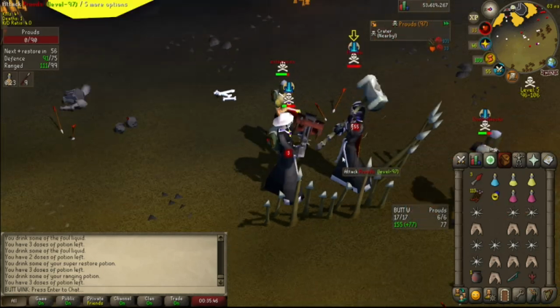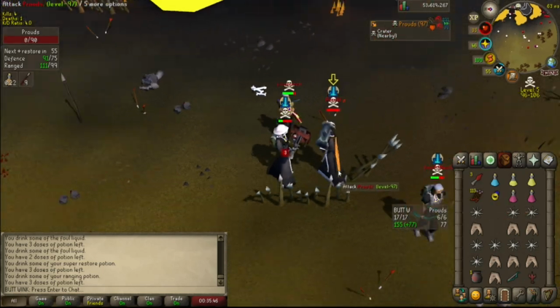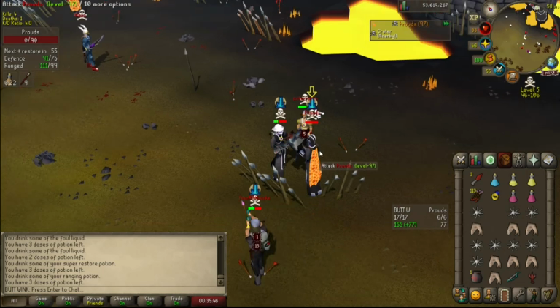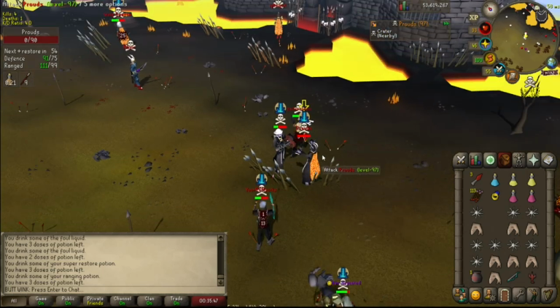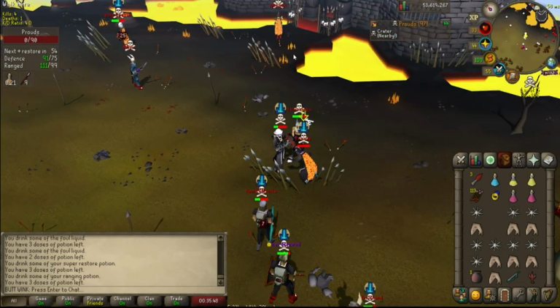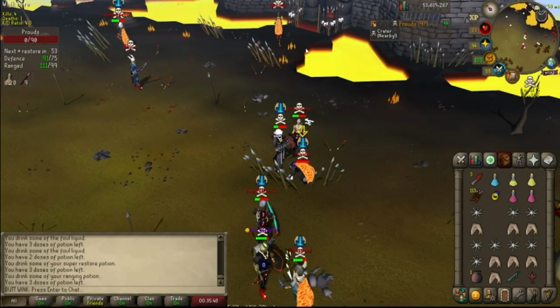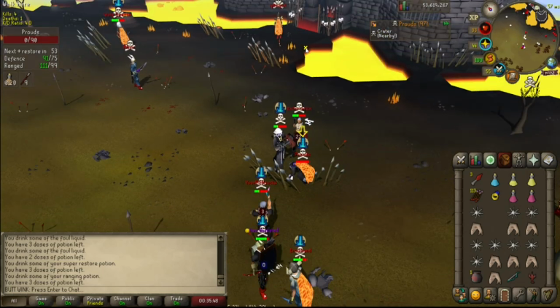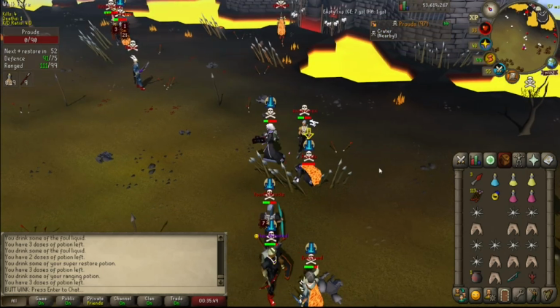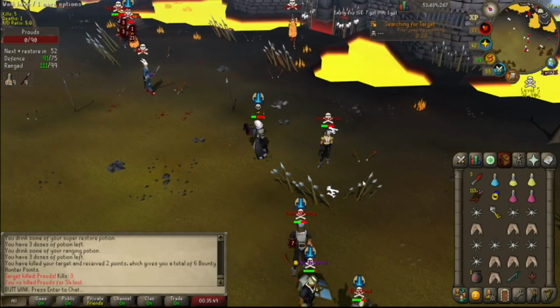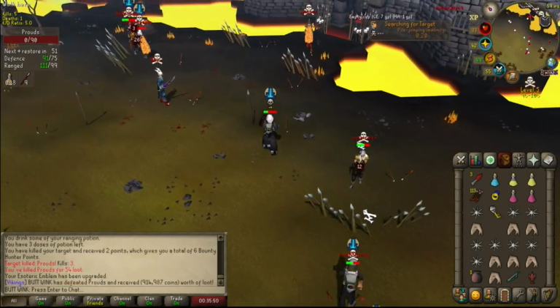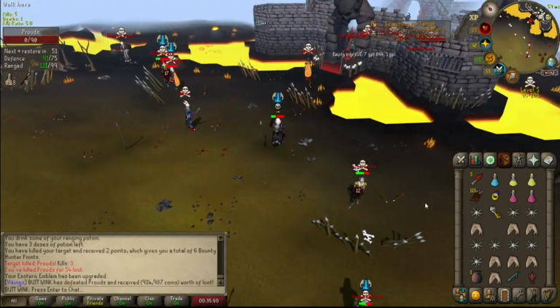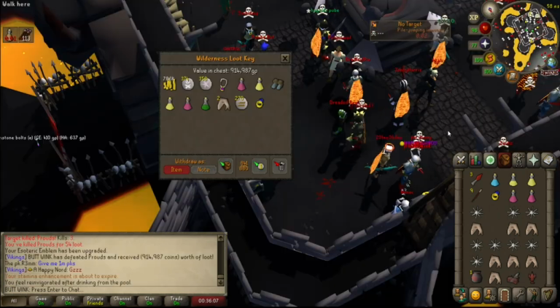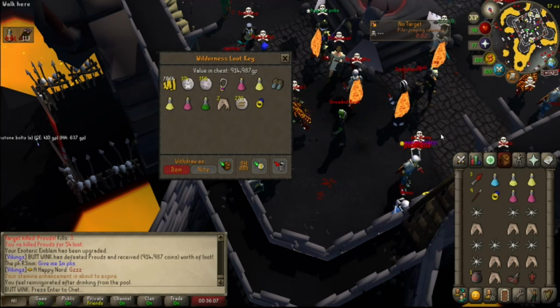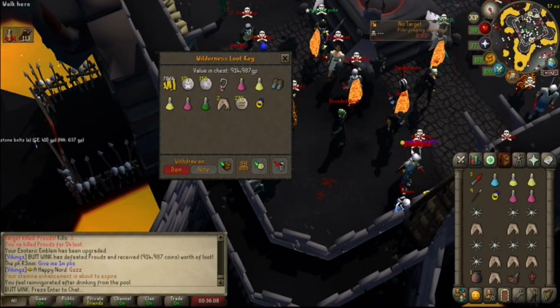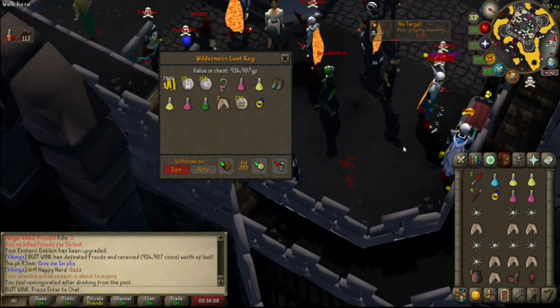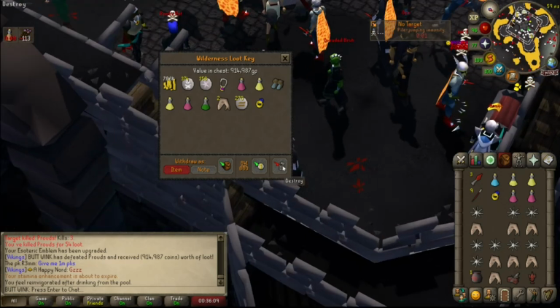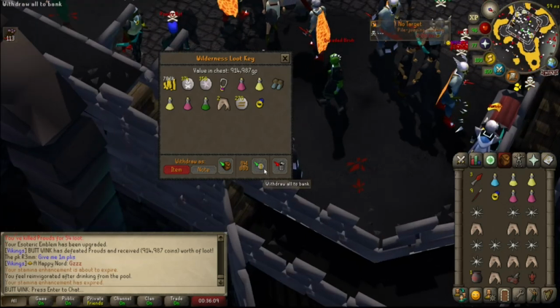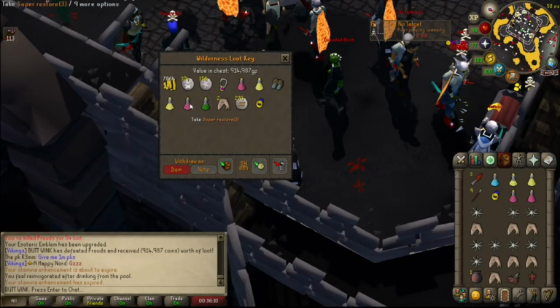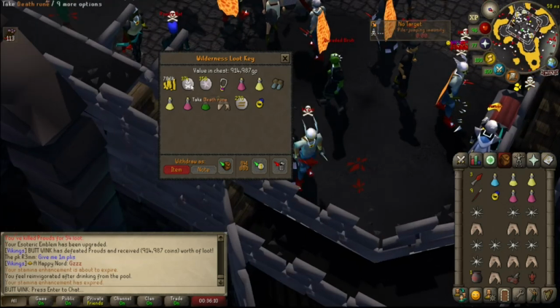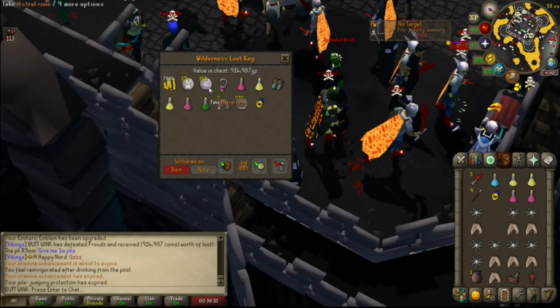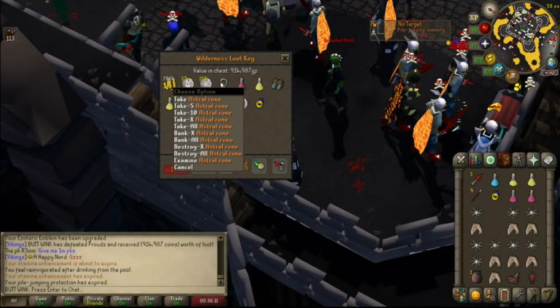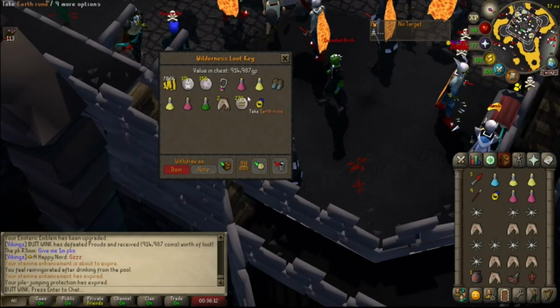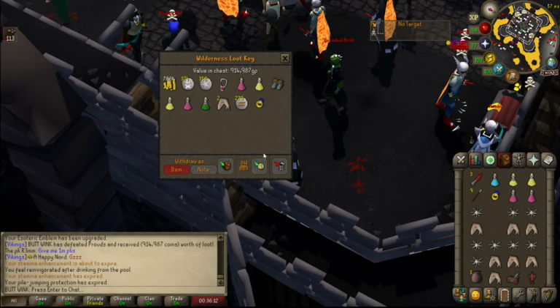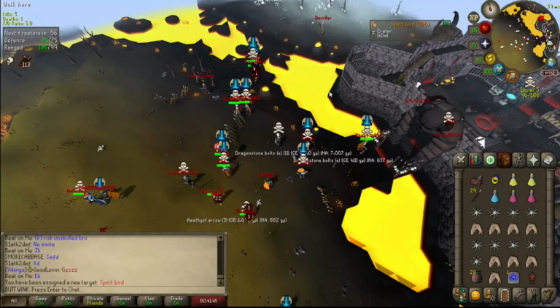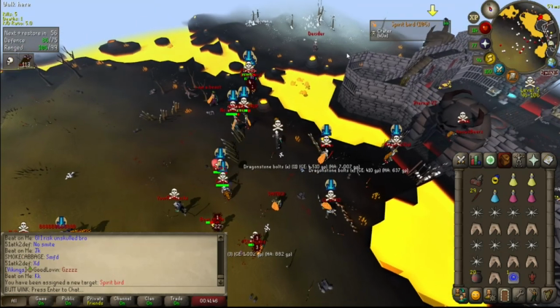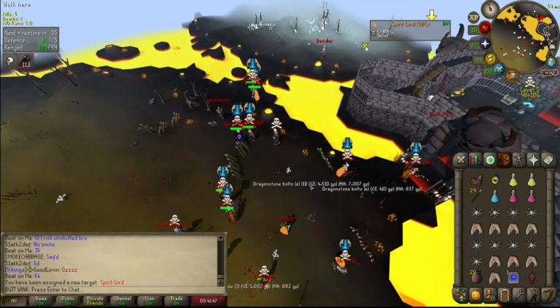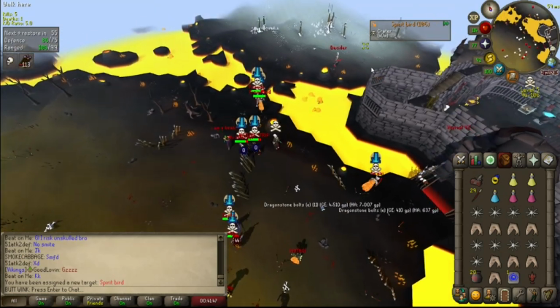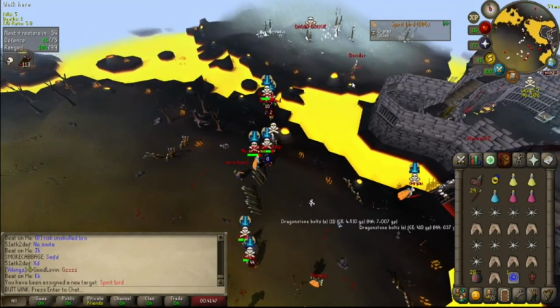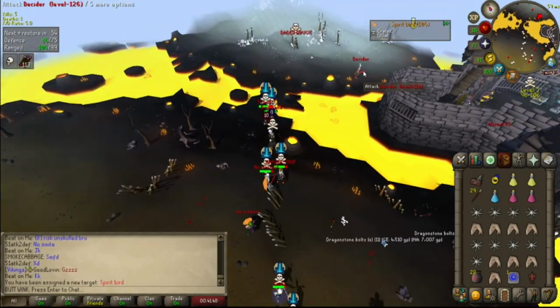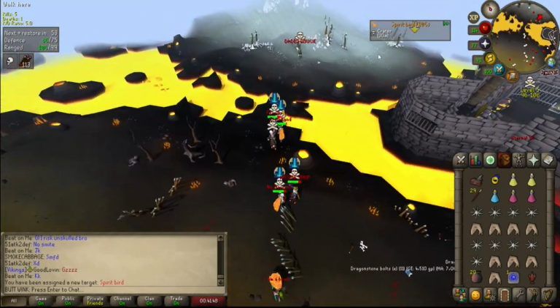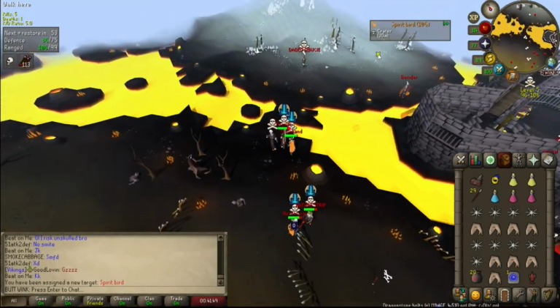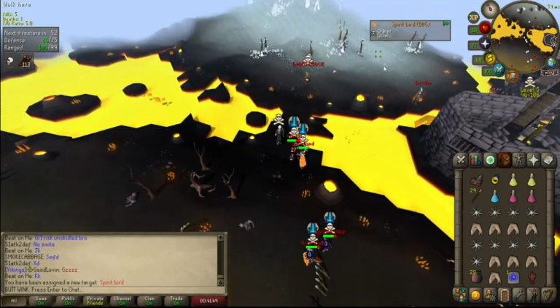Dead. Oh yeah, that's a third emblem upgrade and we're on level three now. 914k, not bad, I'll take it. He doesn't know that you can use blighted venge sacks. And here we go, we've got a new target — spirit bird, level 106.